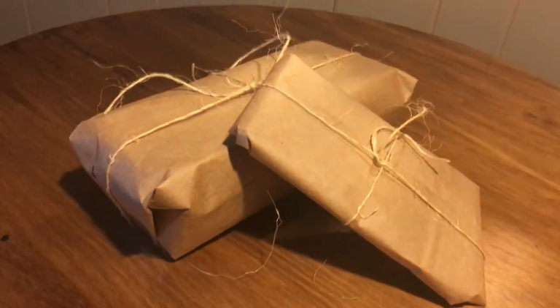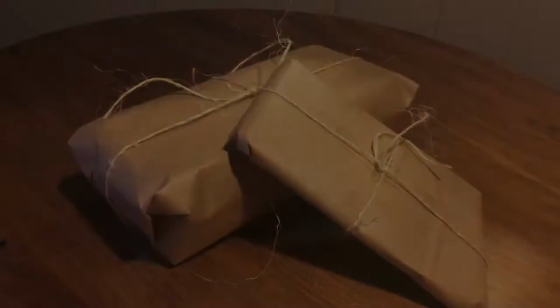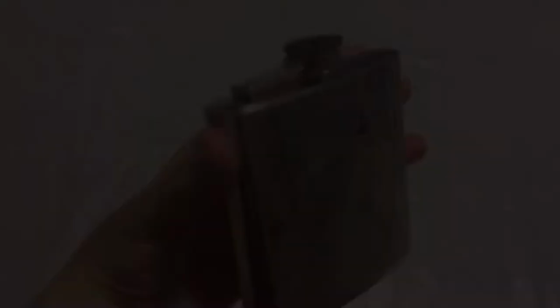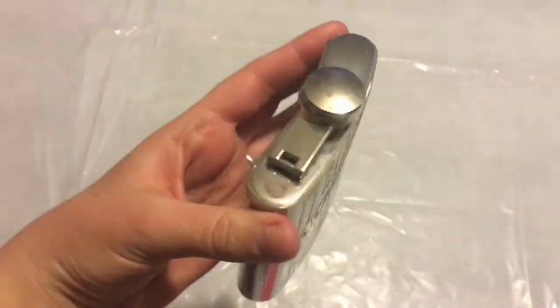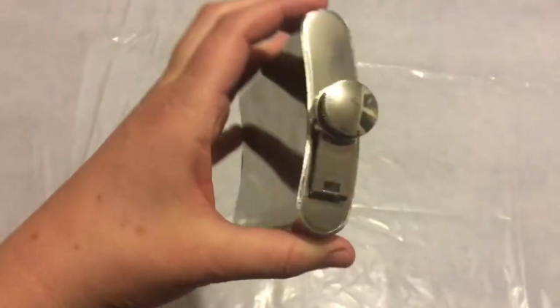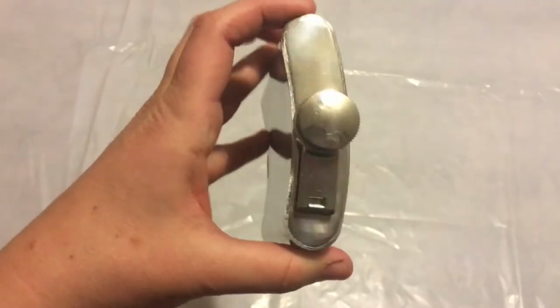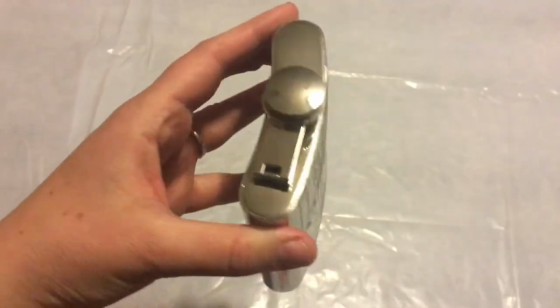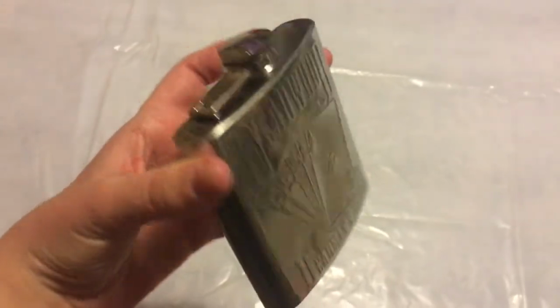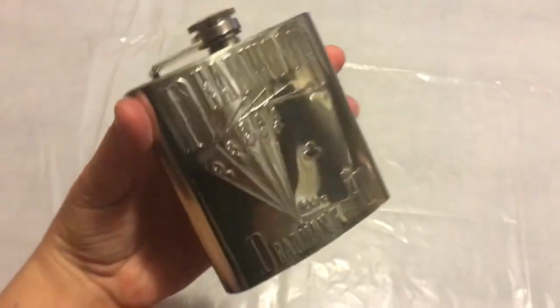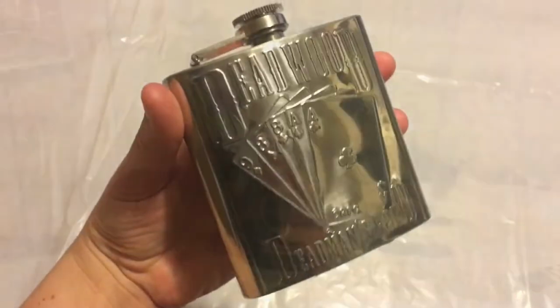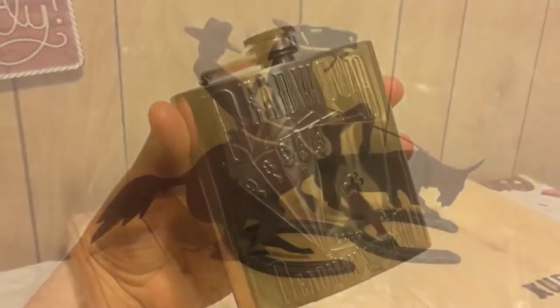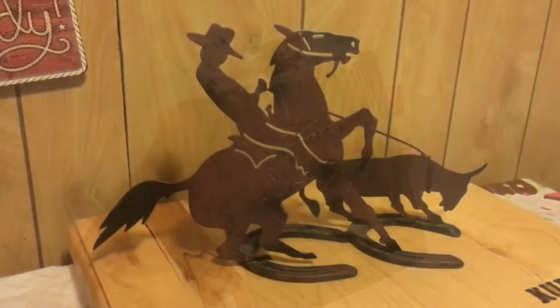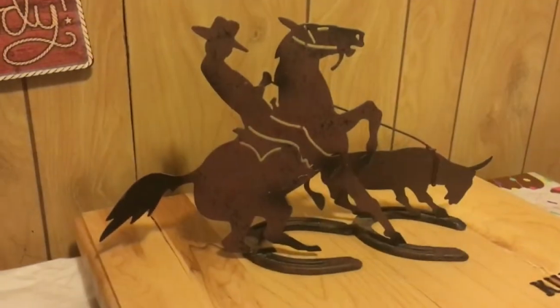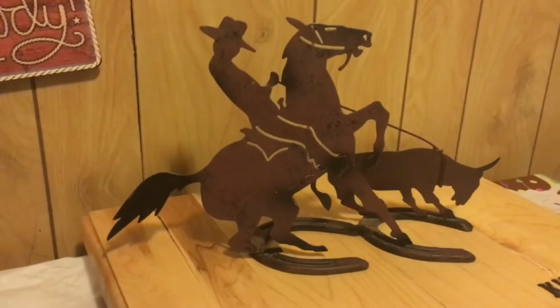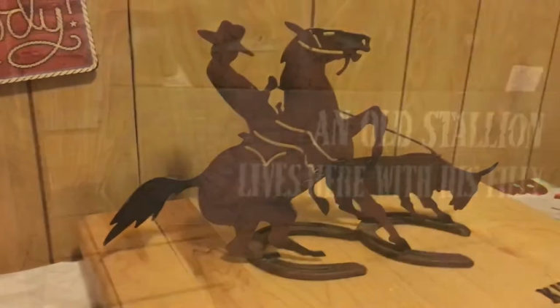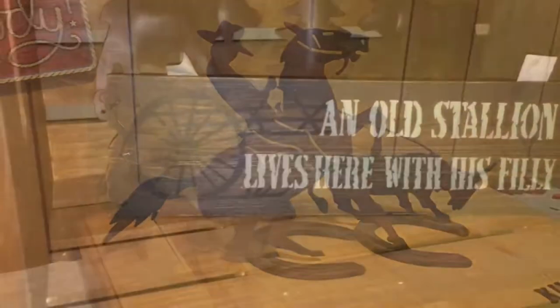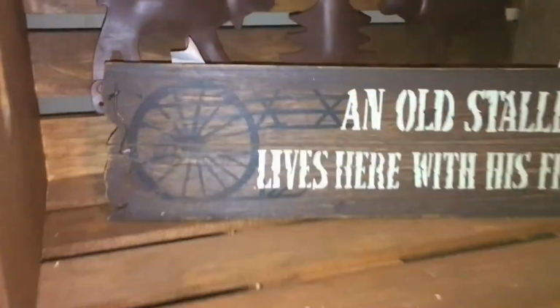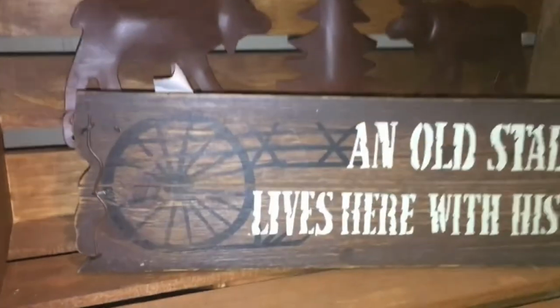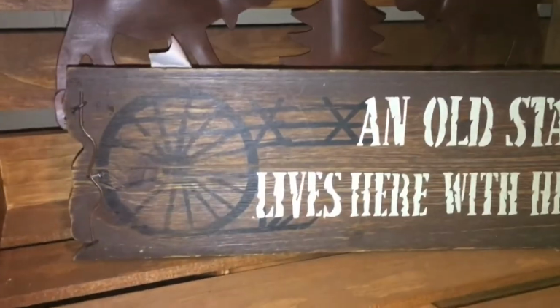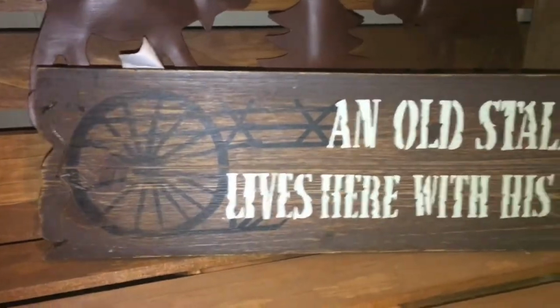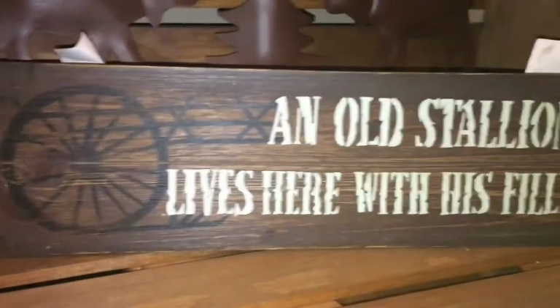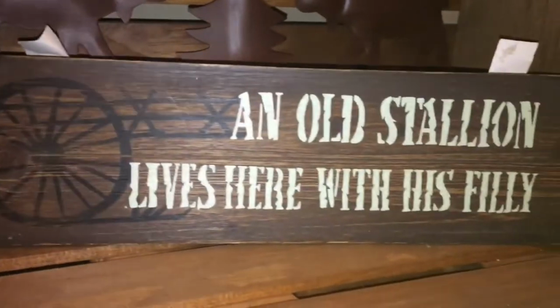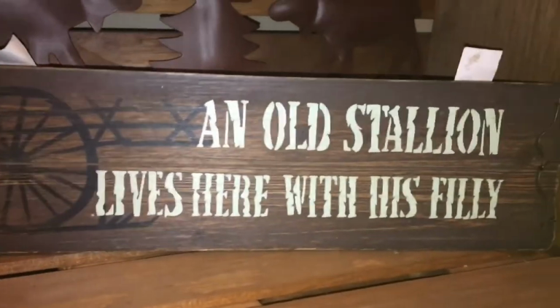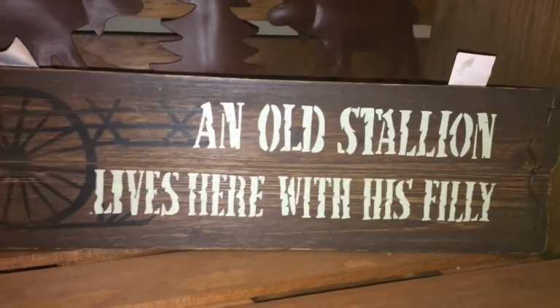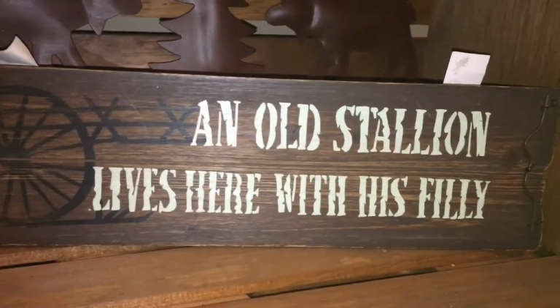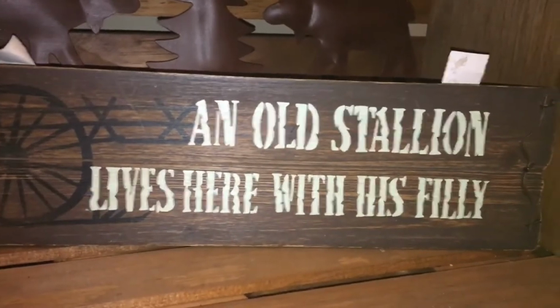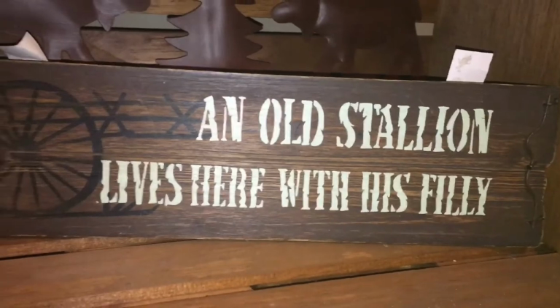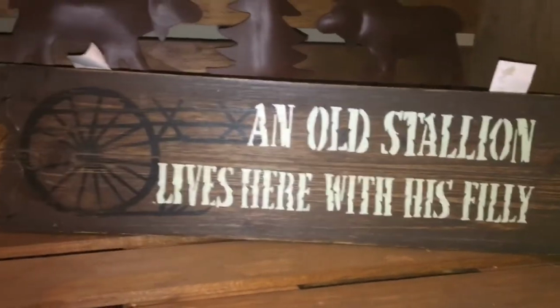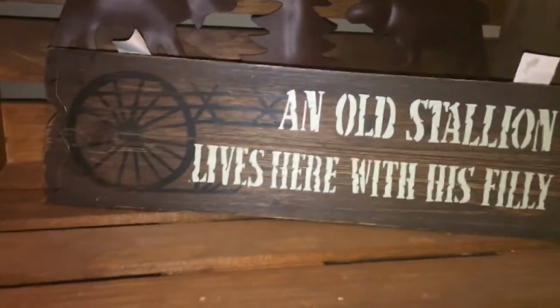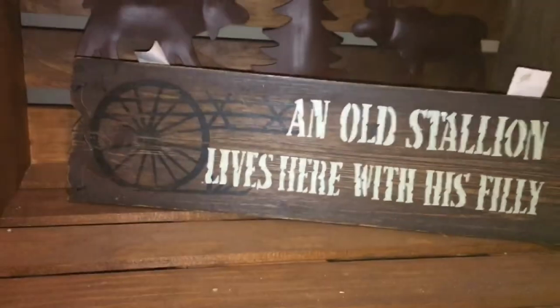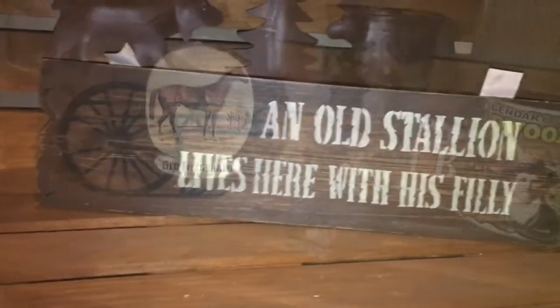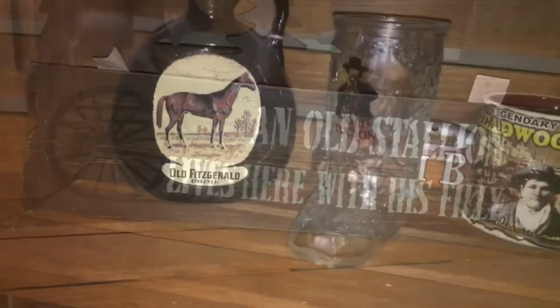Here are some other souvenir items that we've collected from past vacations that tie along into our western theme that we already had, so I just took some of these items off our shelf and added them to the decor.